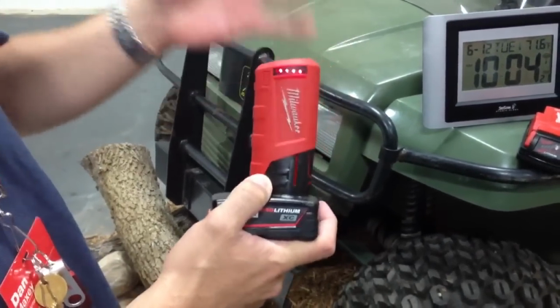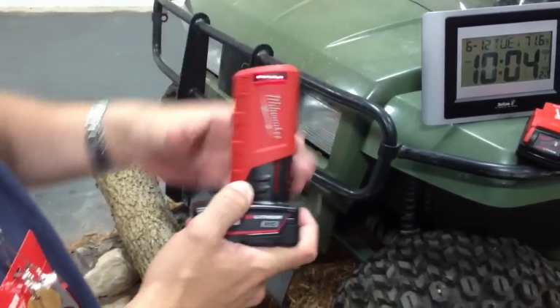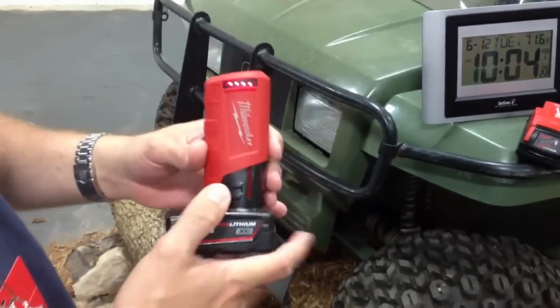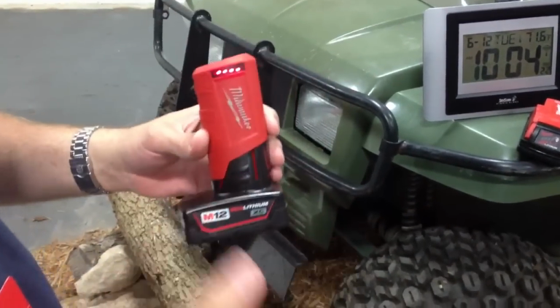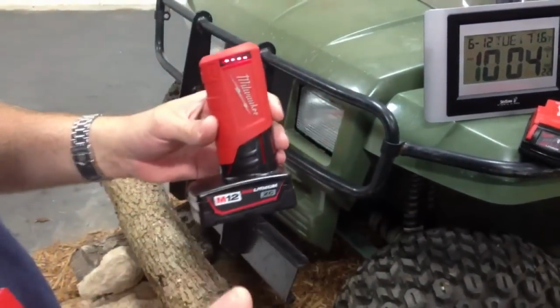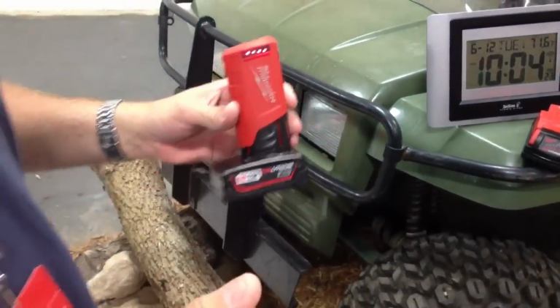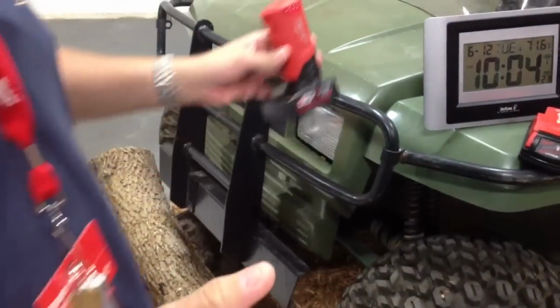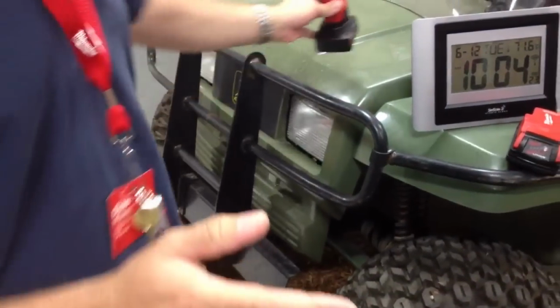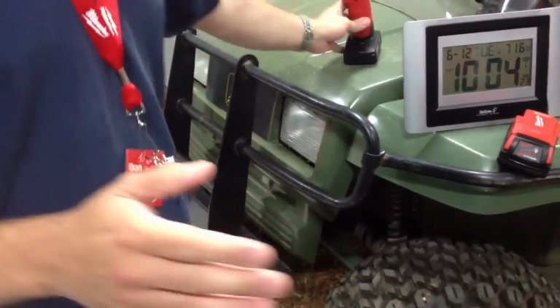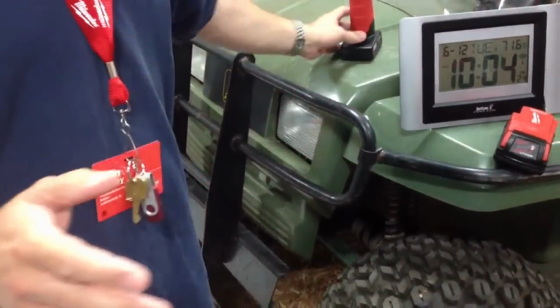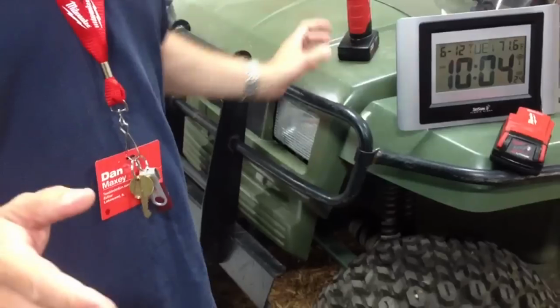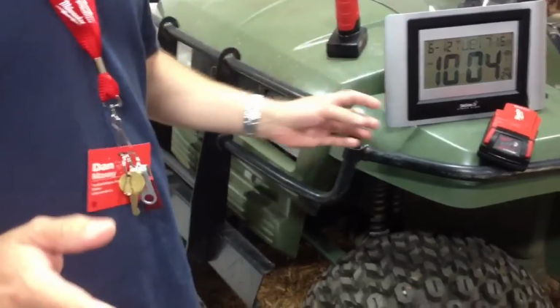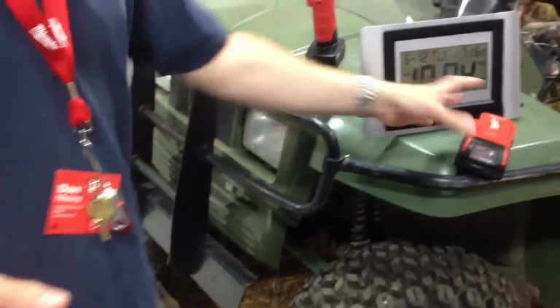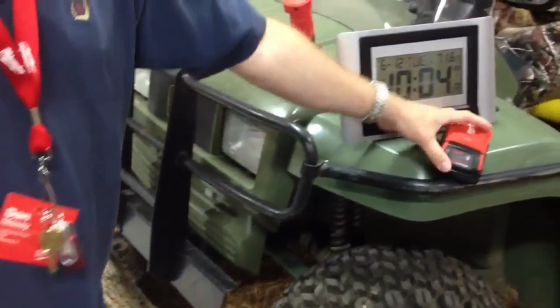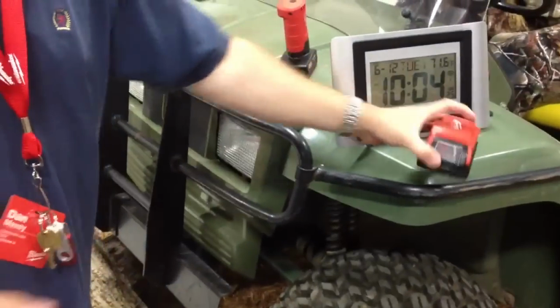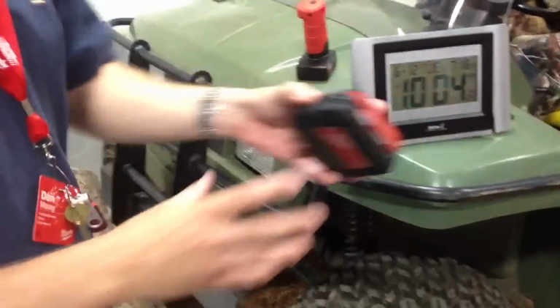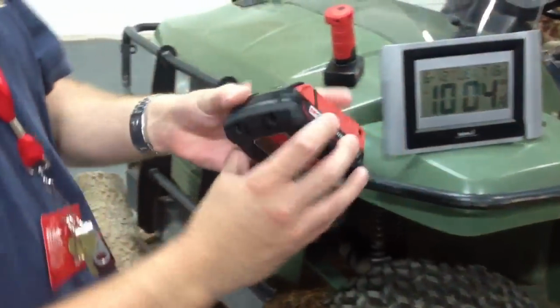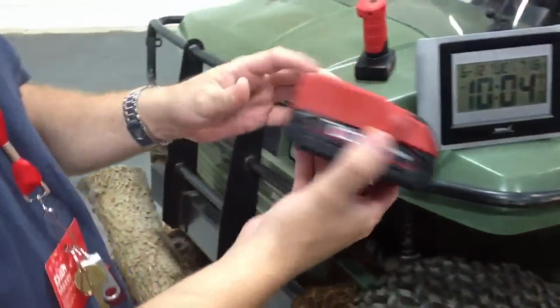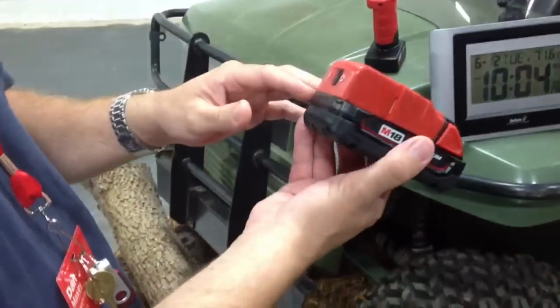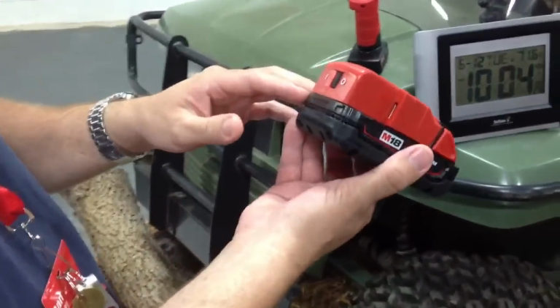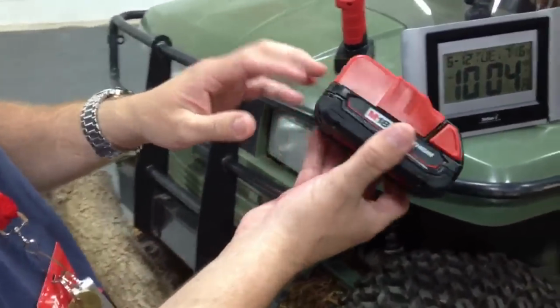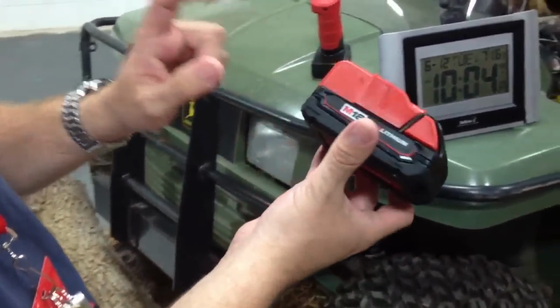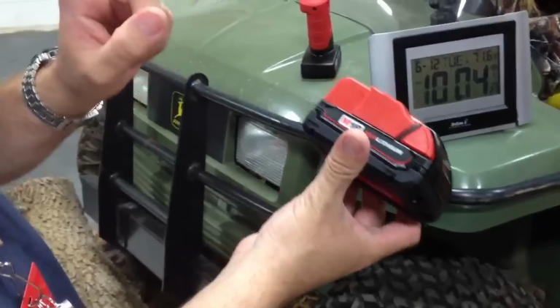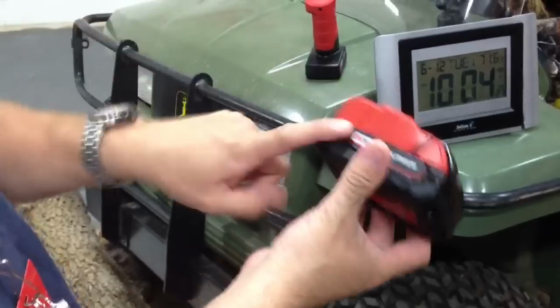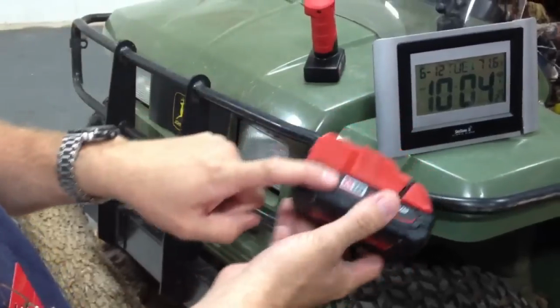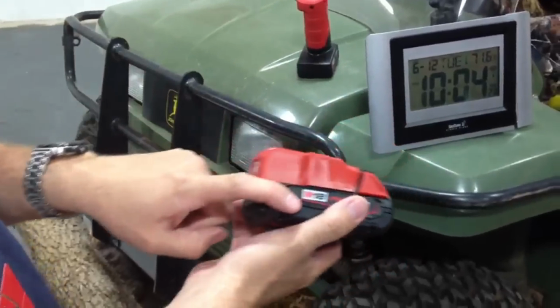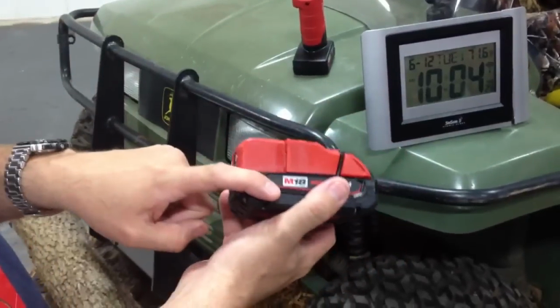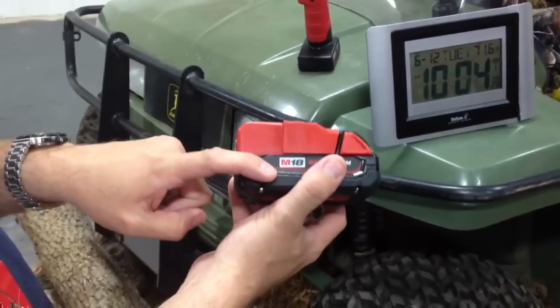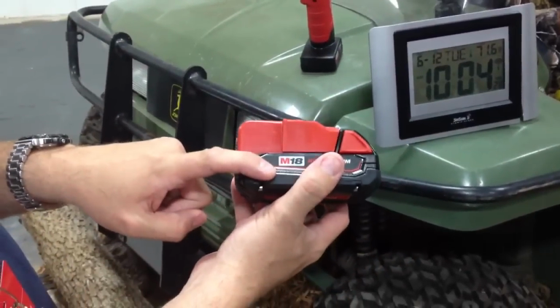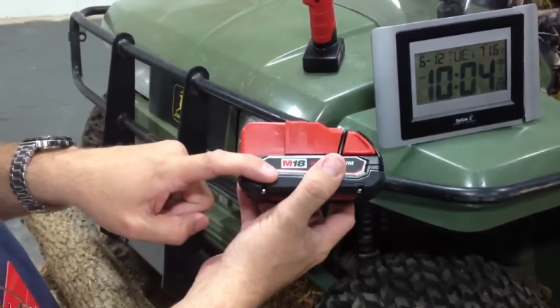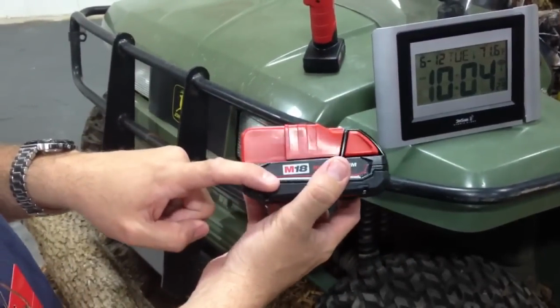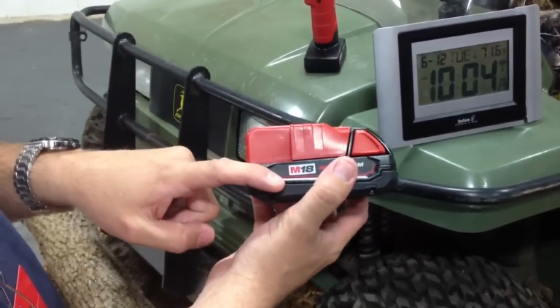Another new feature they have for their M12 jackets this year is your ability to use the M18 lithium packs.